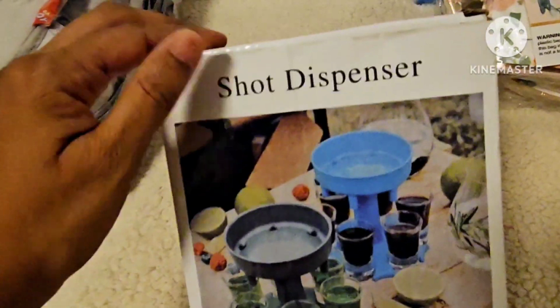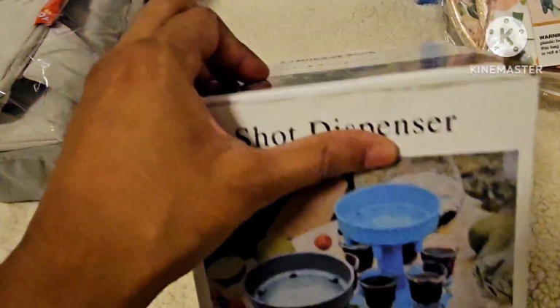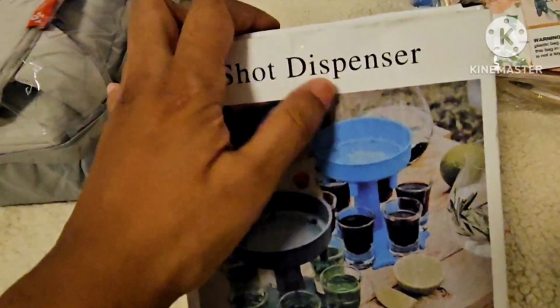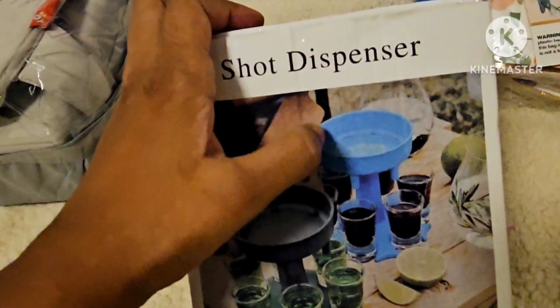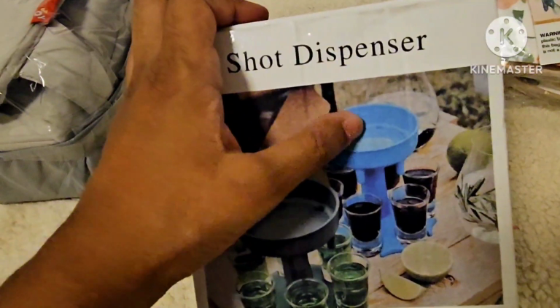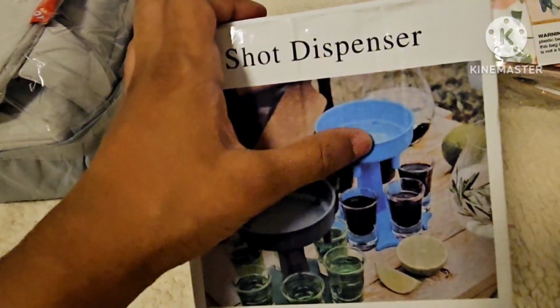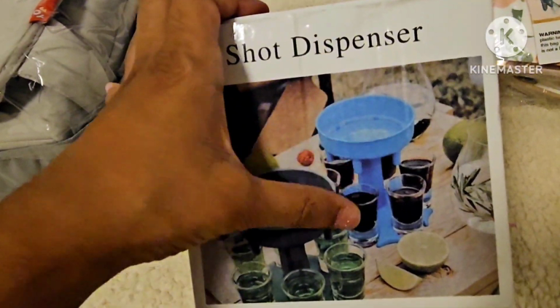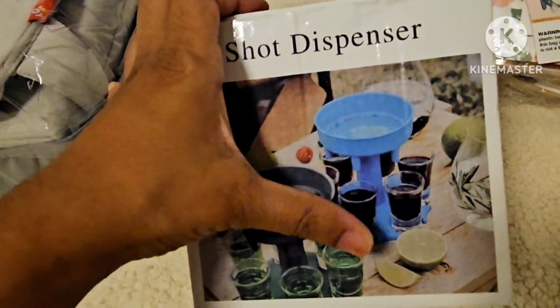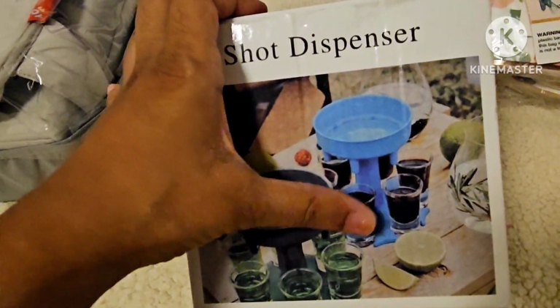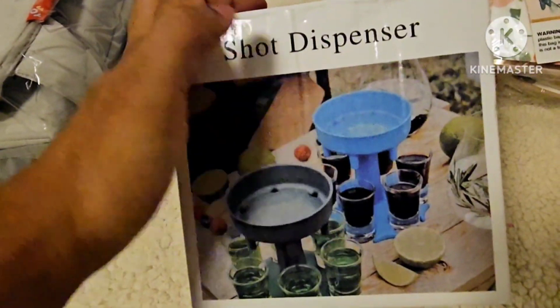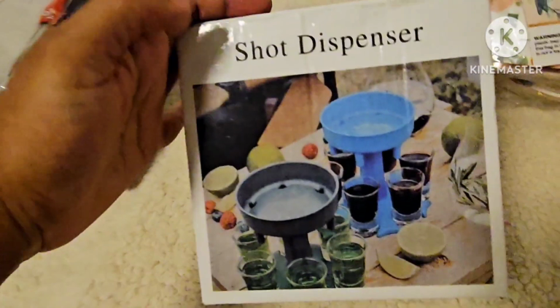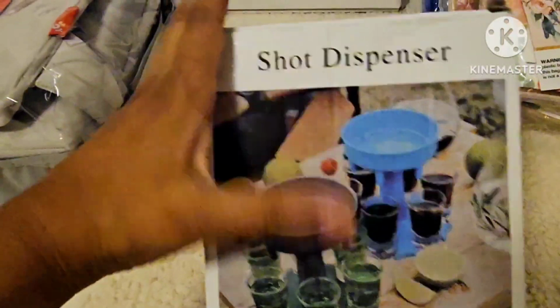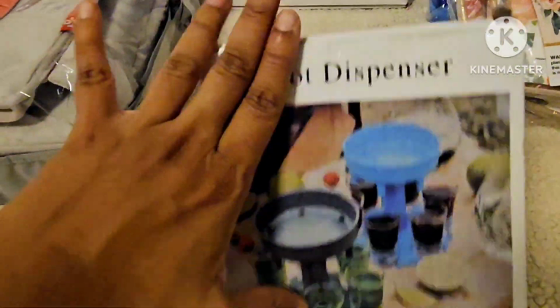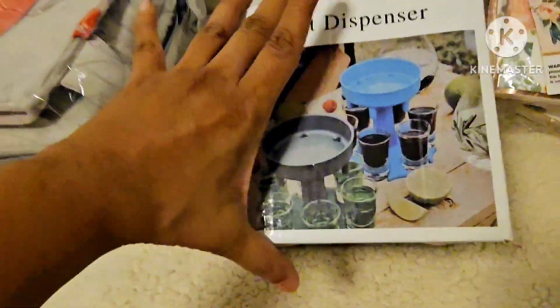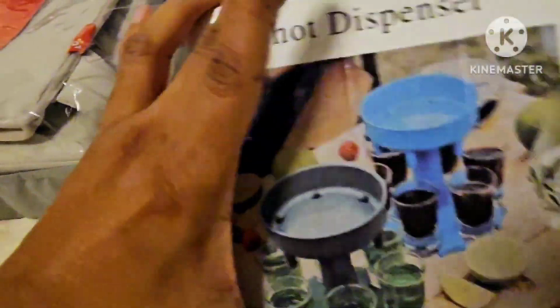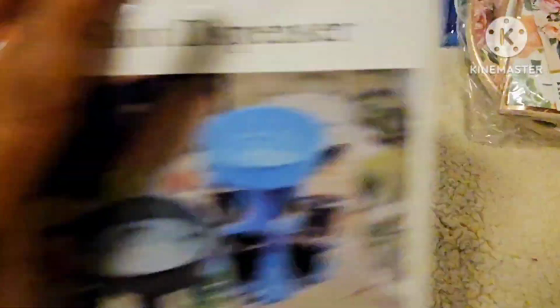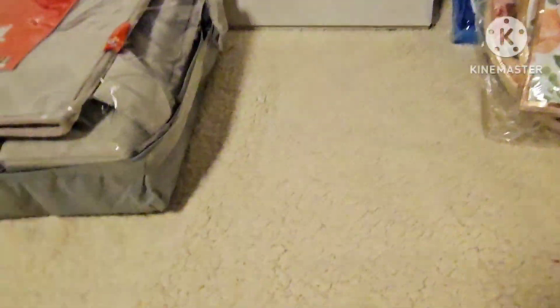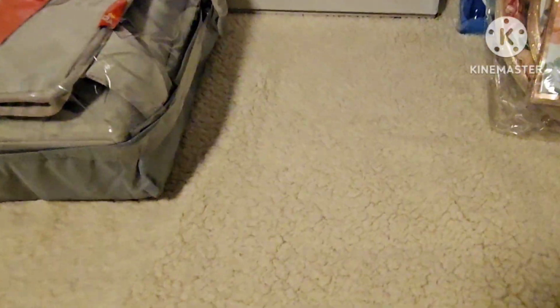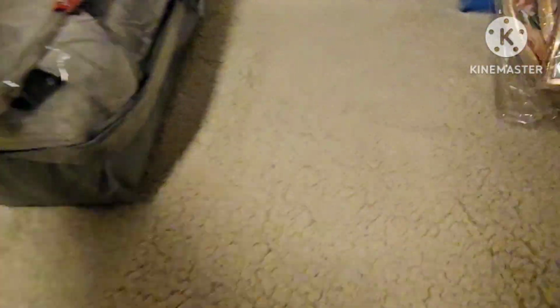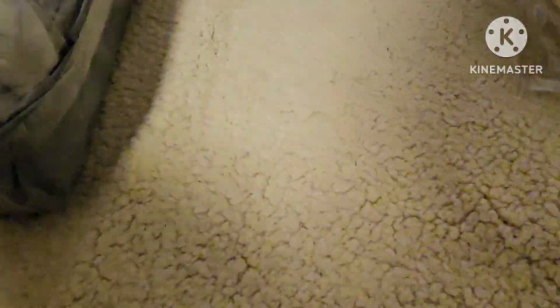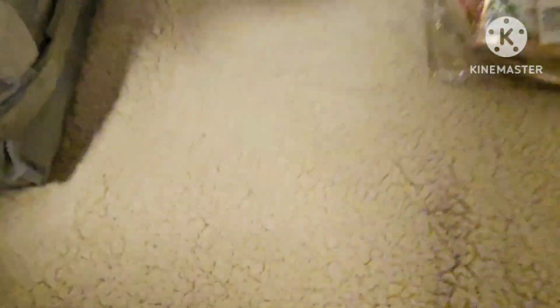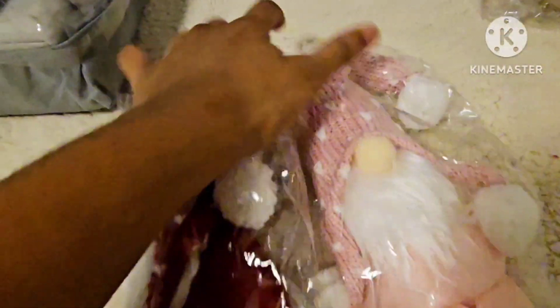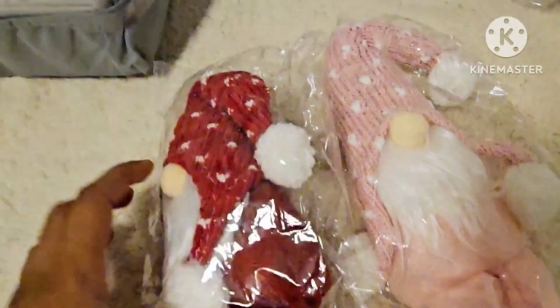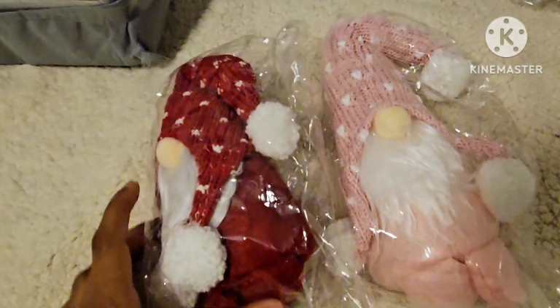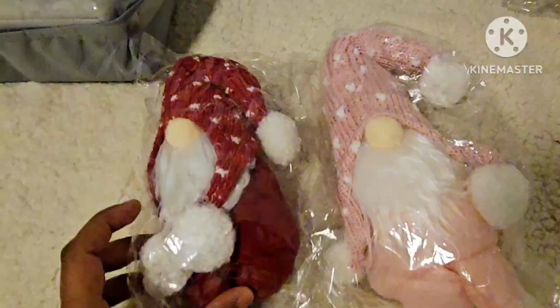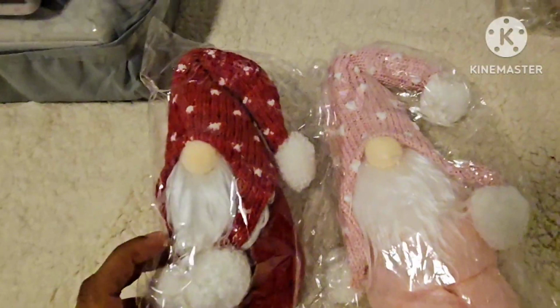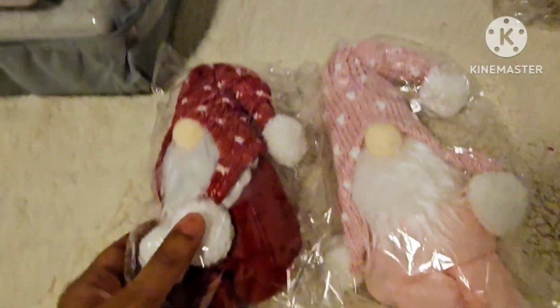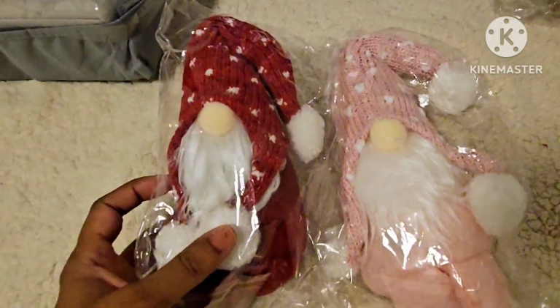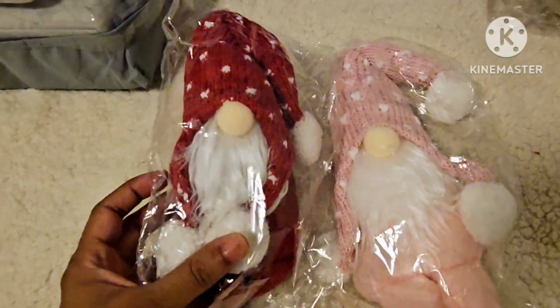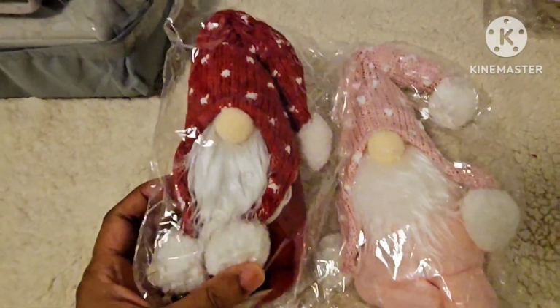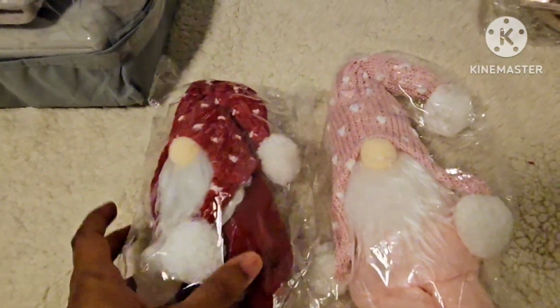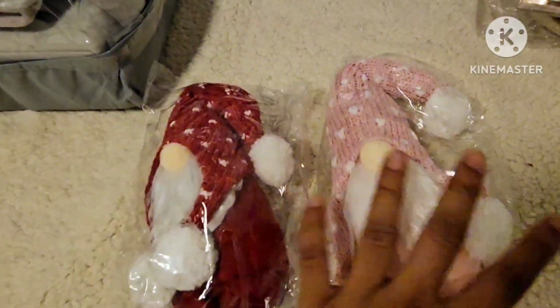Next is this shot dispenser — it's a plastic one and comes with around six glasses. You pour liquid in at the top and it dispenses down below. It's a very cute little item.